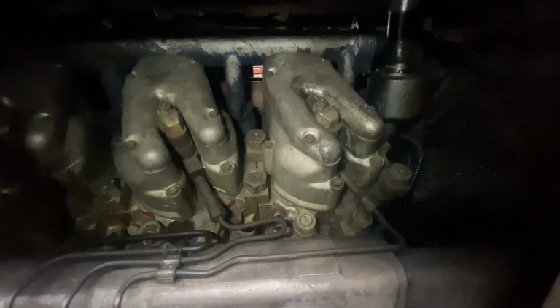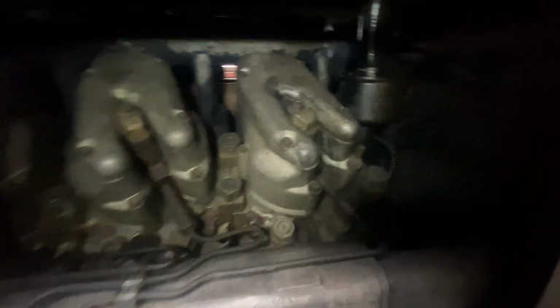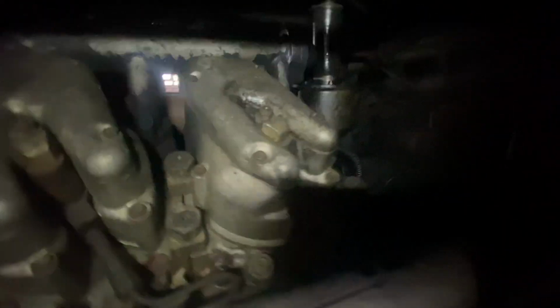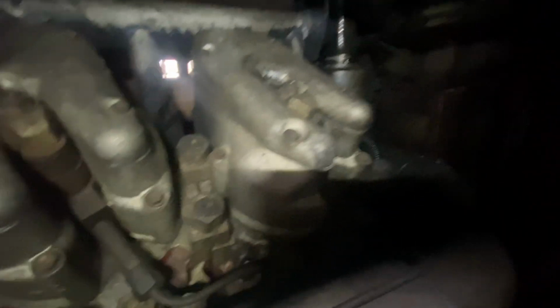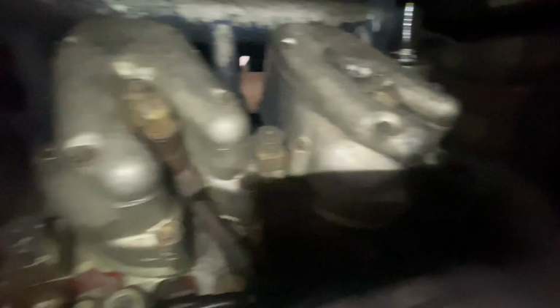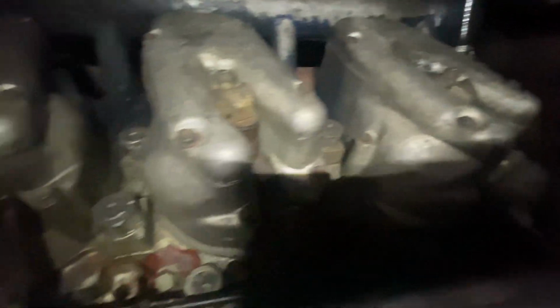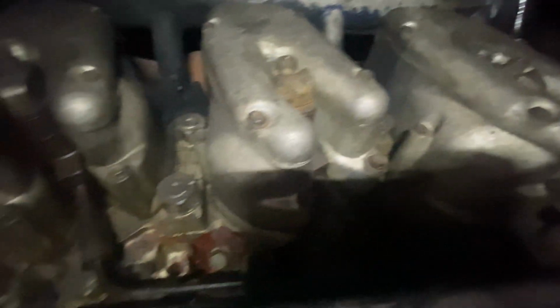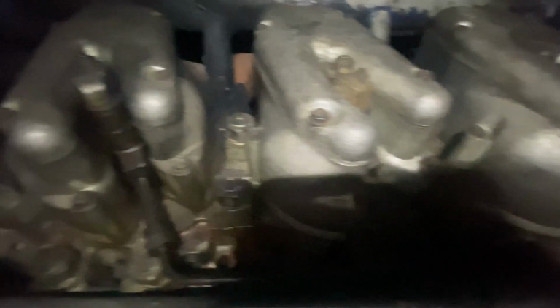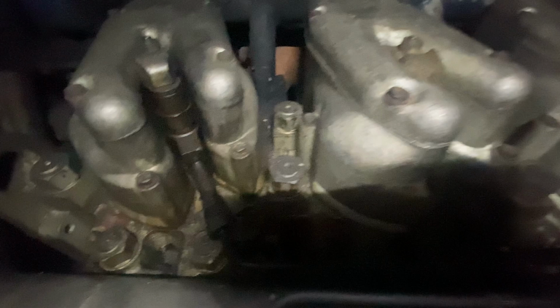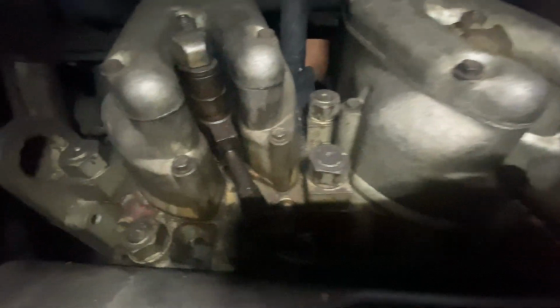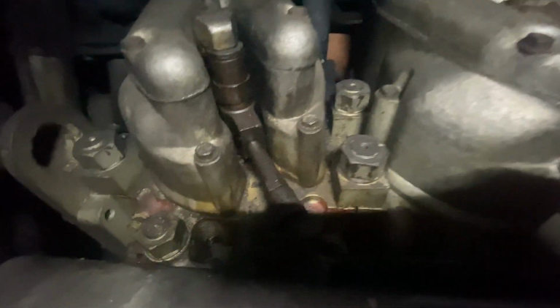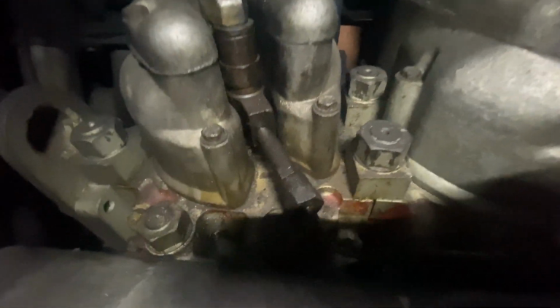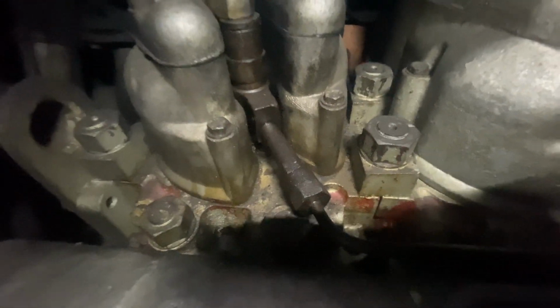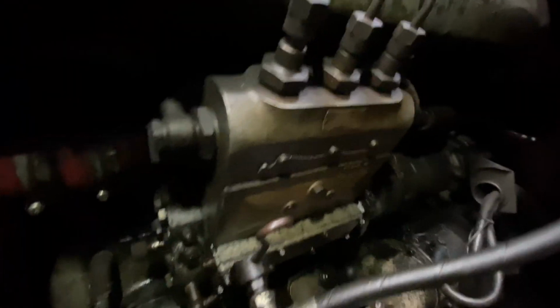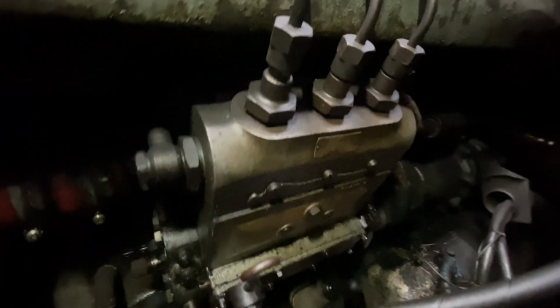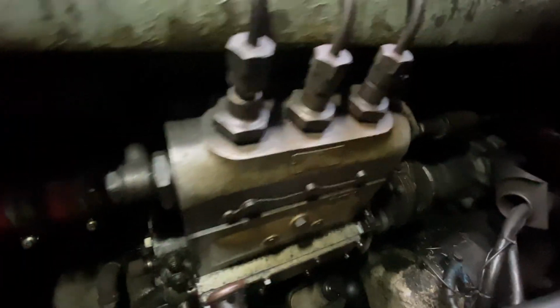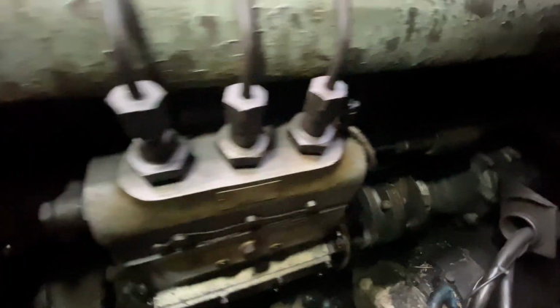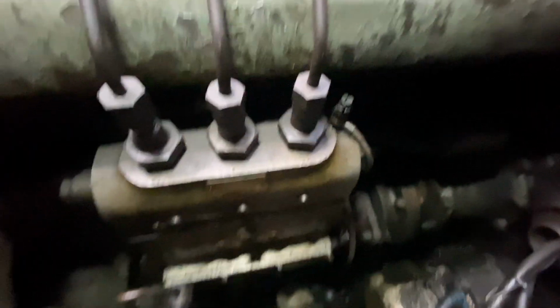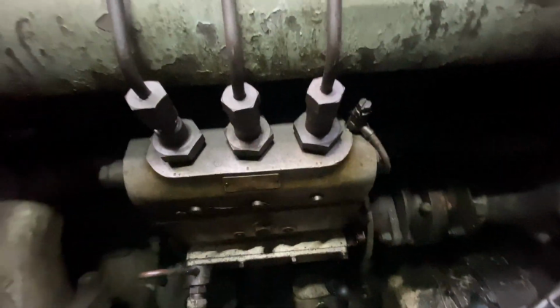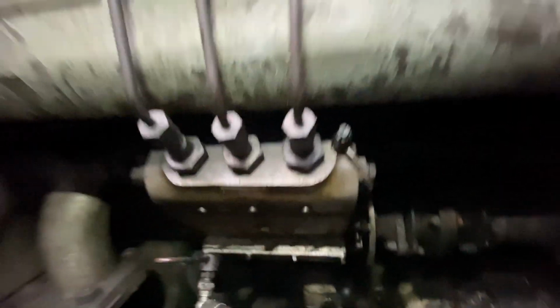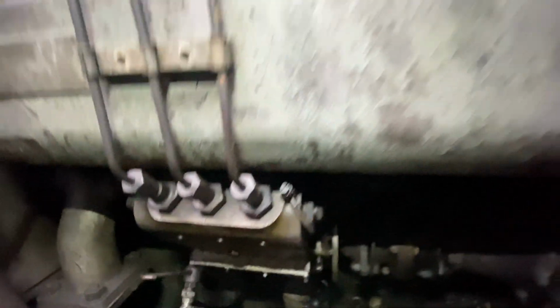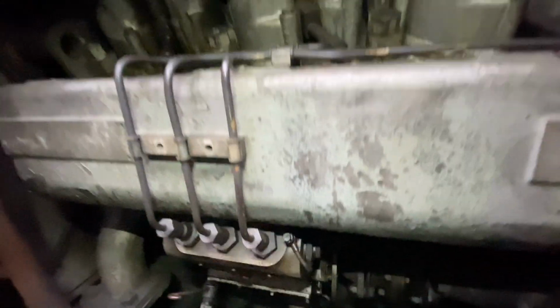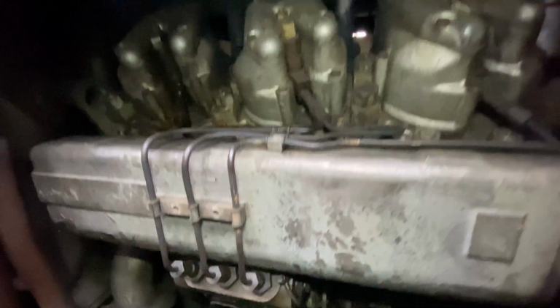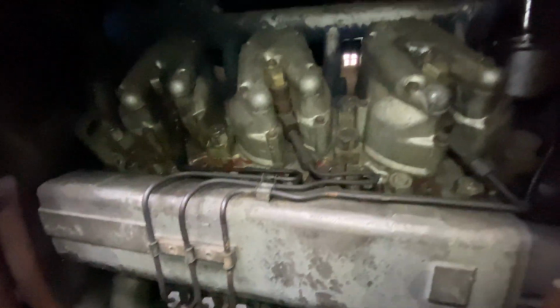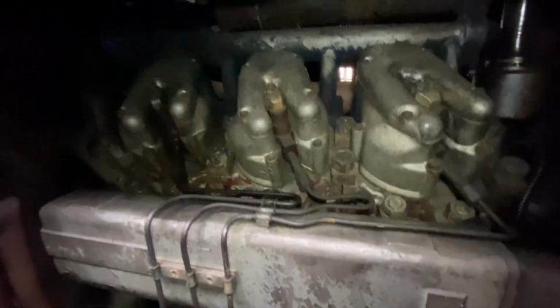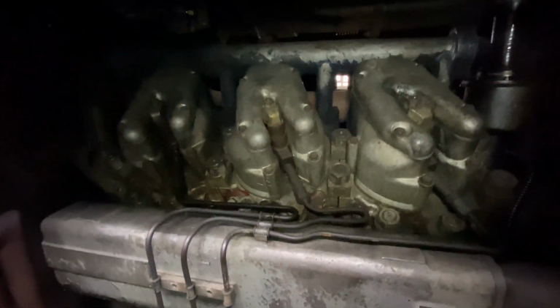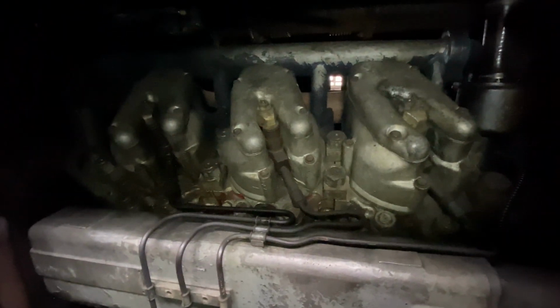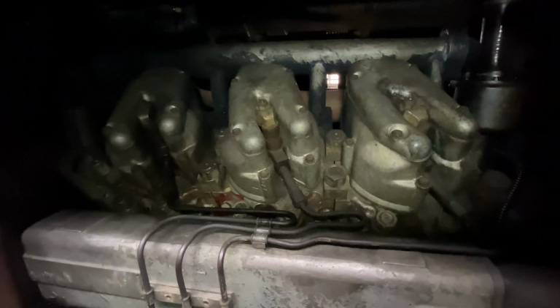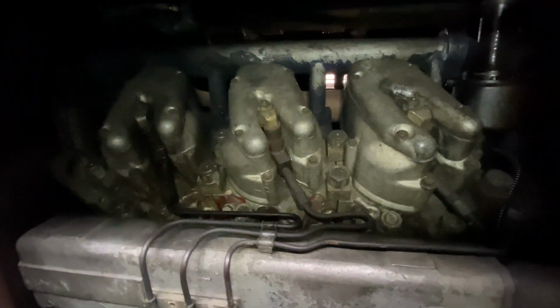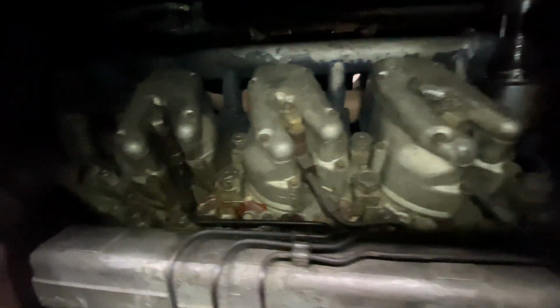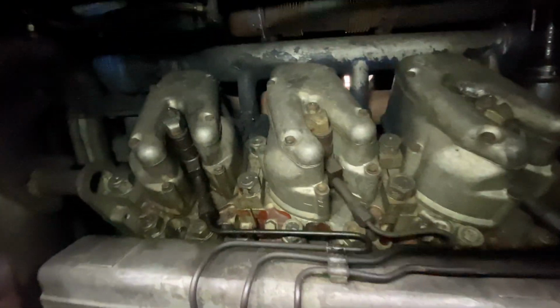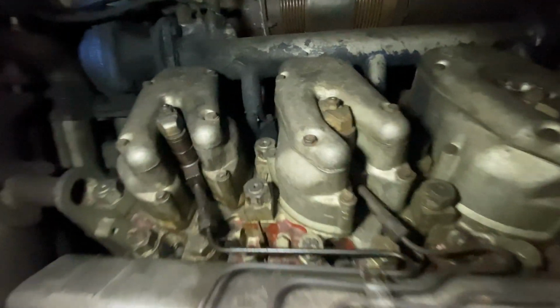Here it is in the locomotive — quite good access on this as we can take off the engine panel doors and sit on the running board. This is the fuel pump, fuel pipe, and then the six injectors behind it.